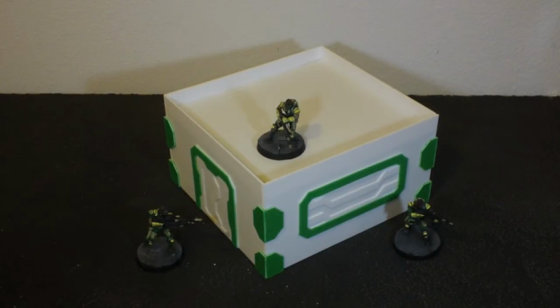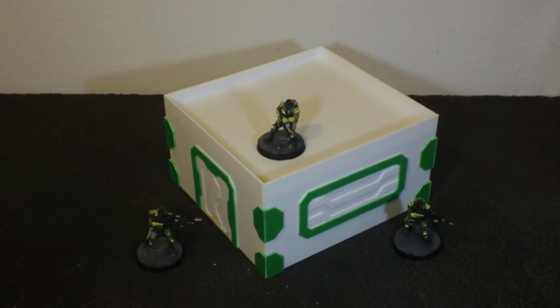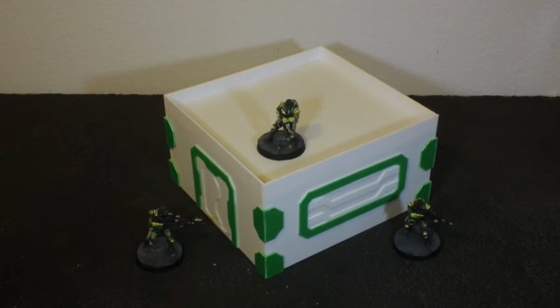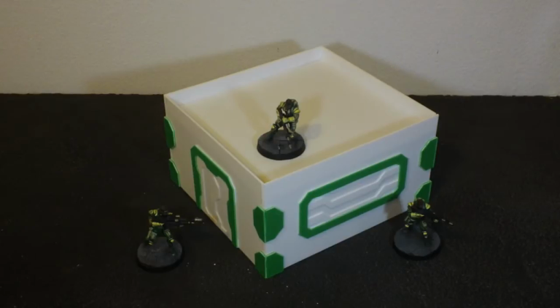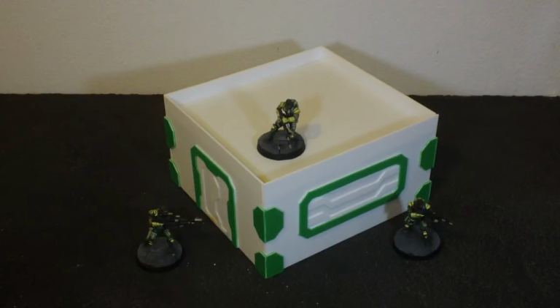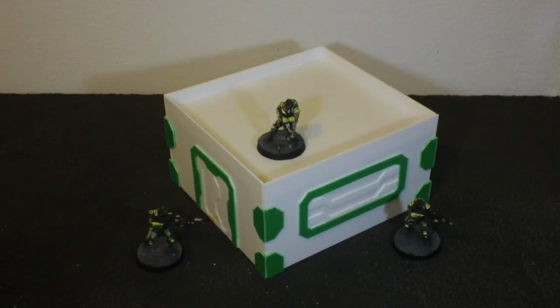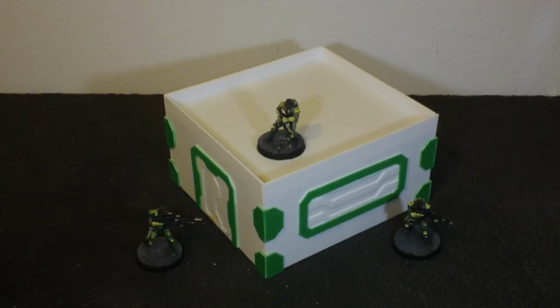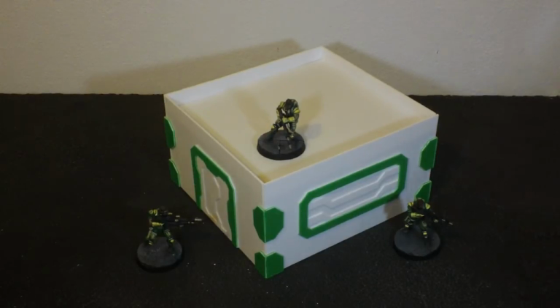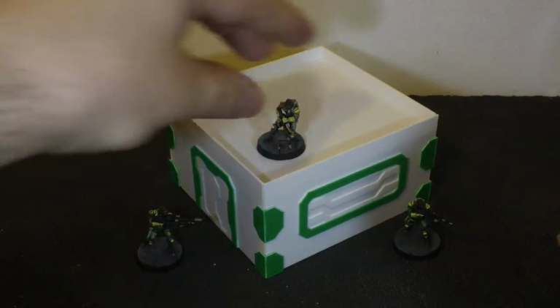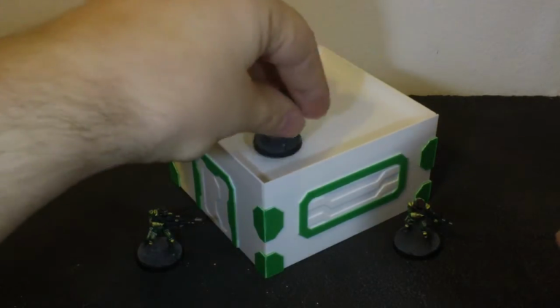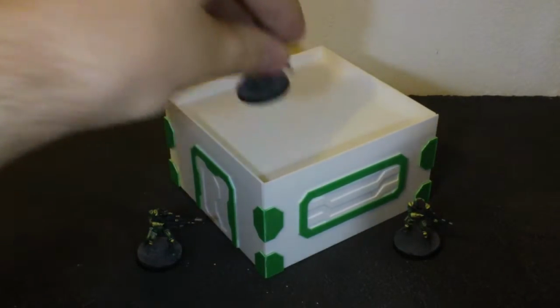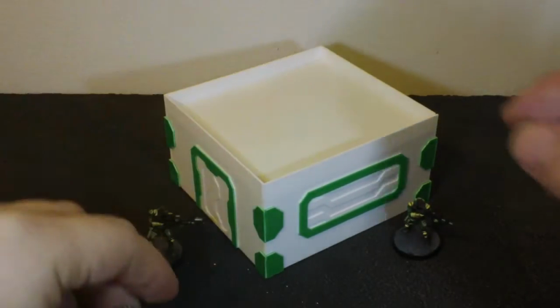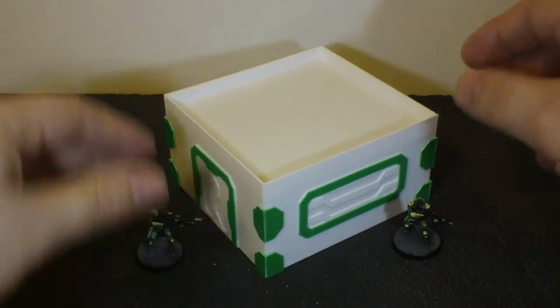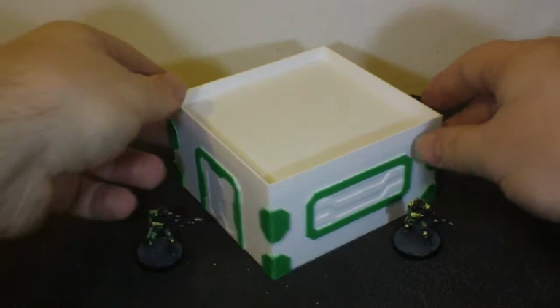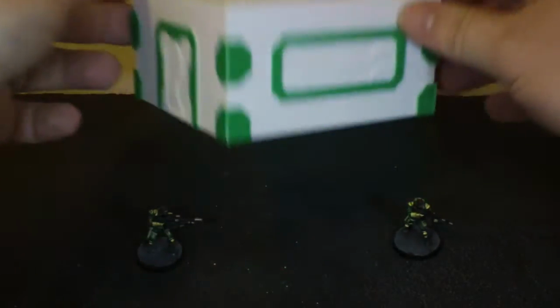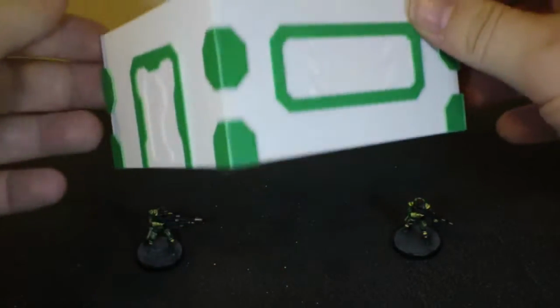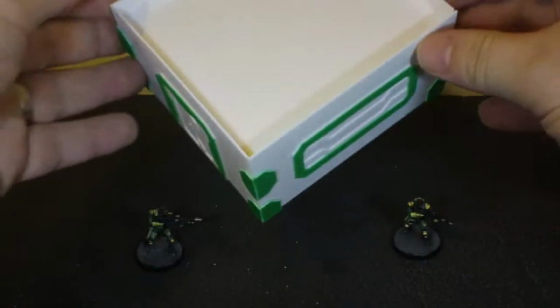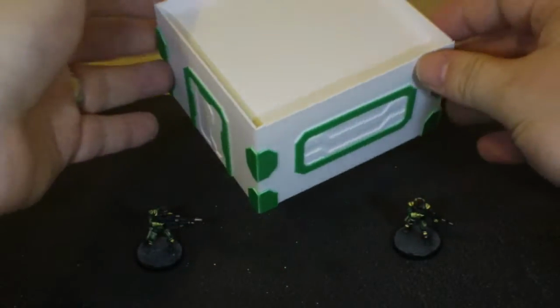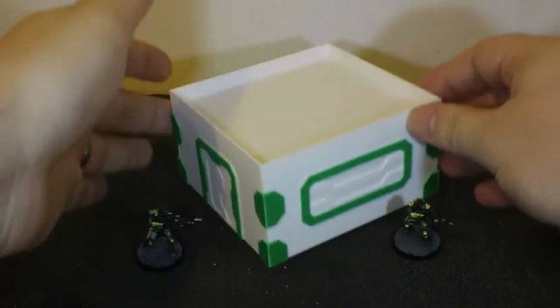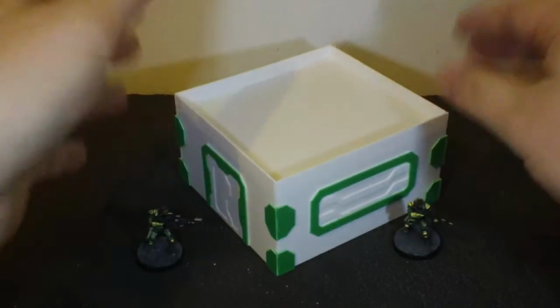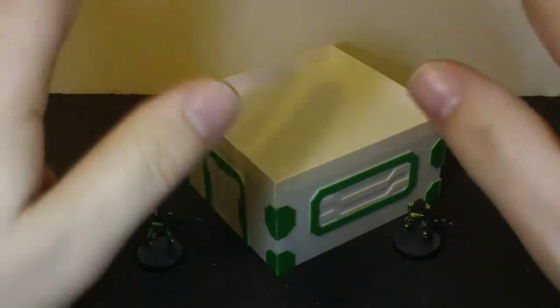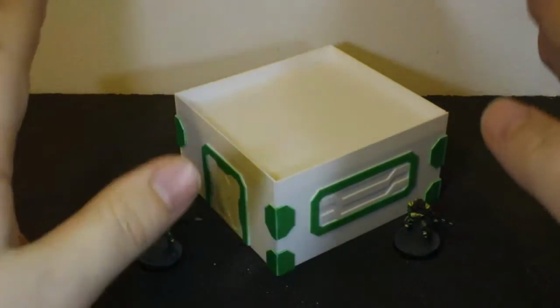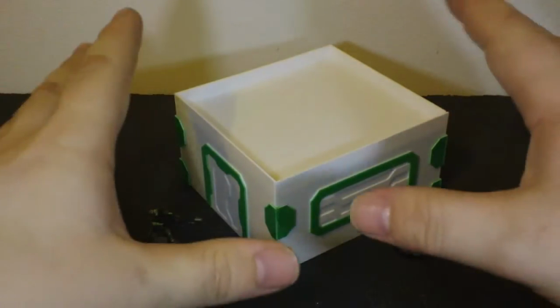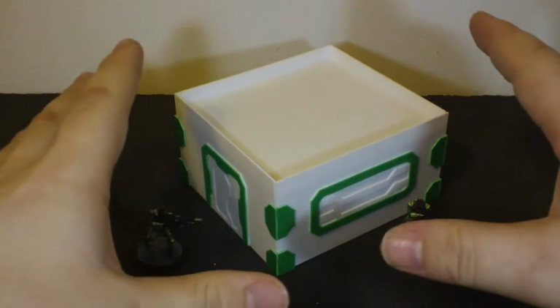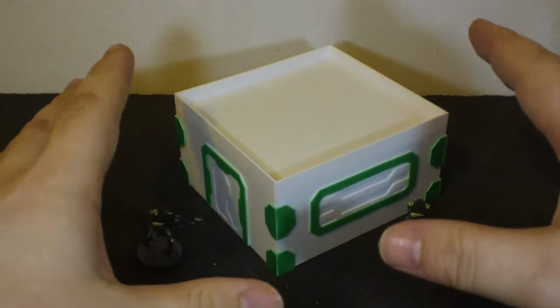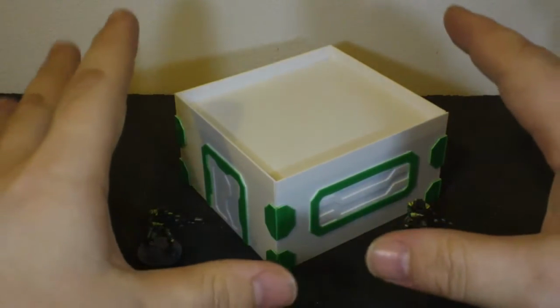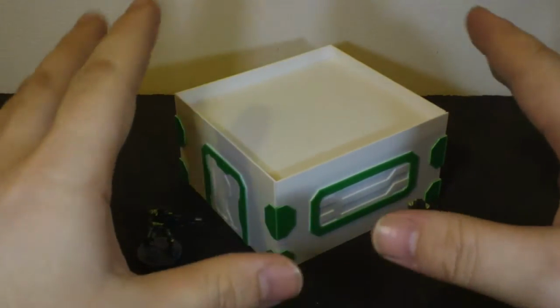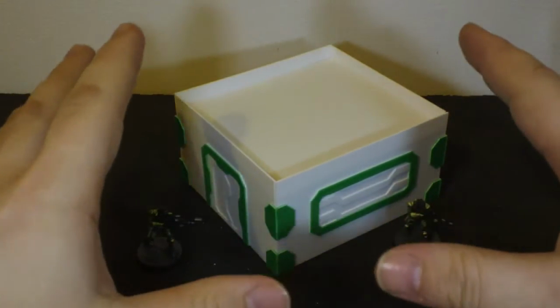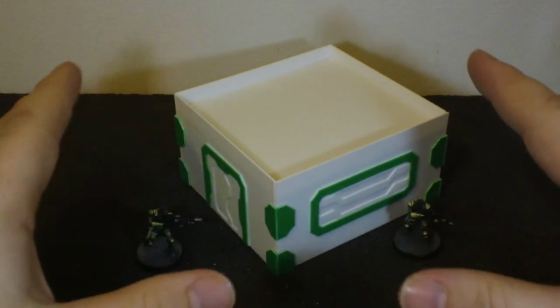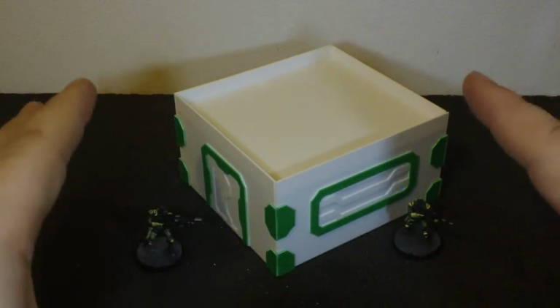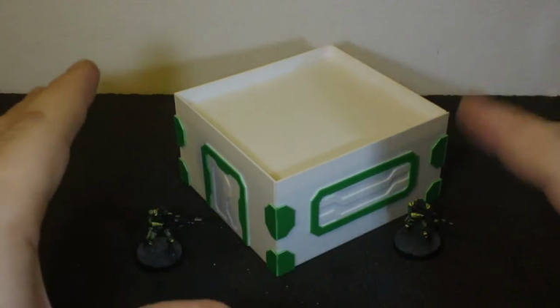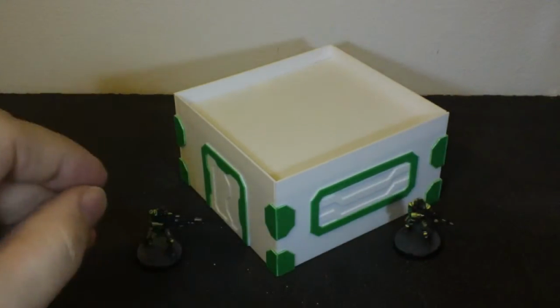Now it's just a friction fit, which is fine when you're dealing with small buildings like this. They stayed together fairly well — well, they did. This is actually an upgraded version; I'll show you how that's upgraded shortly.